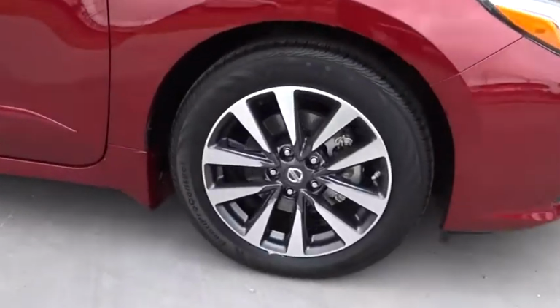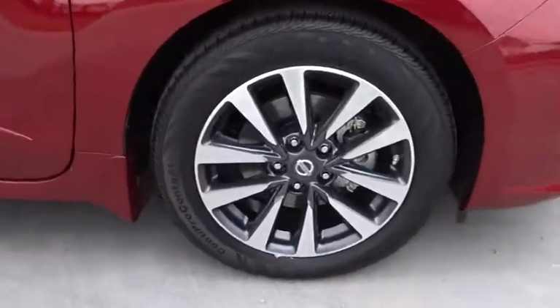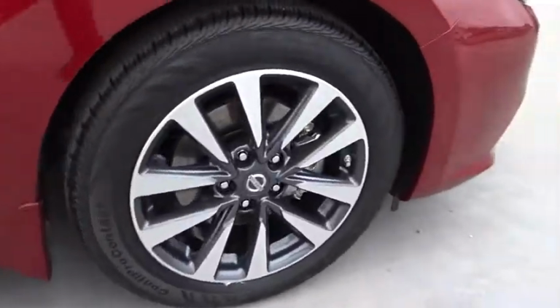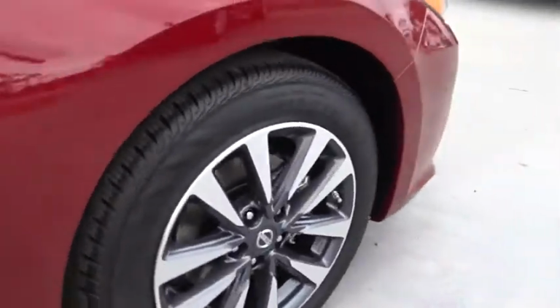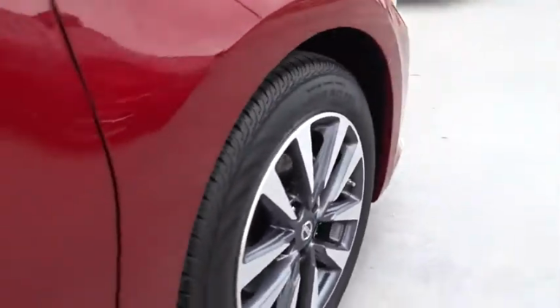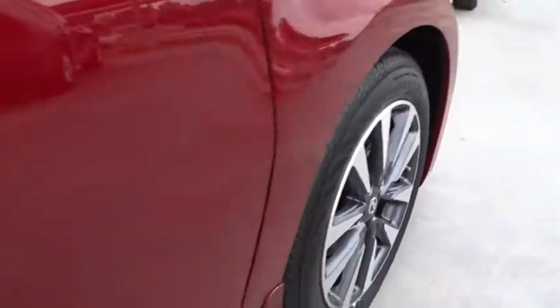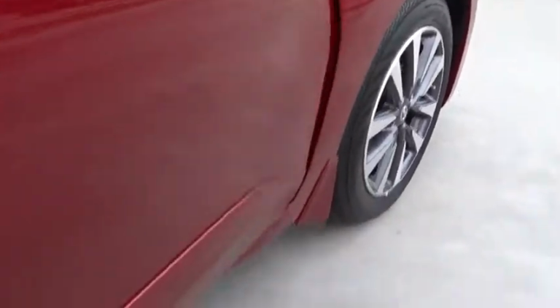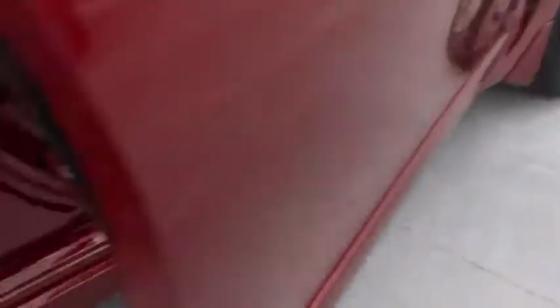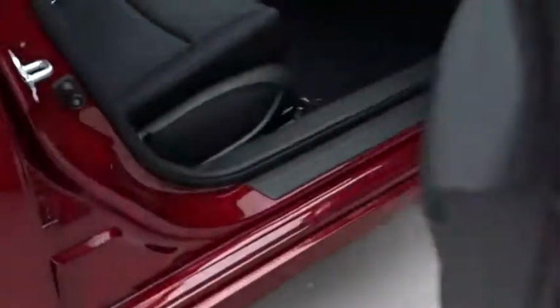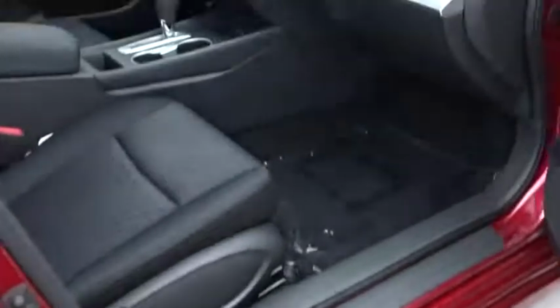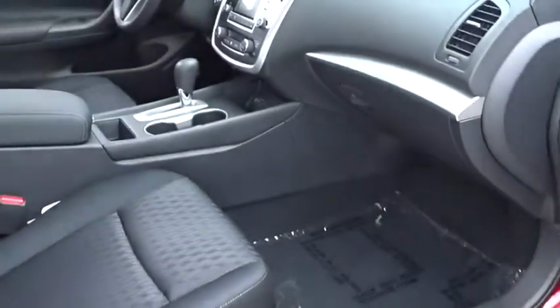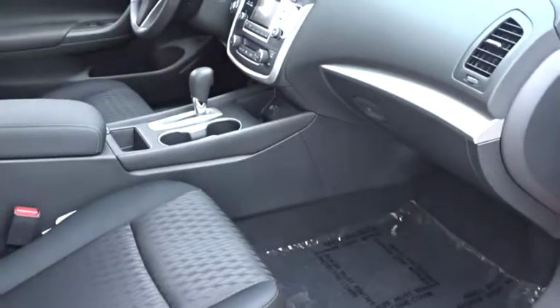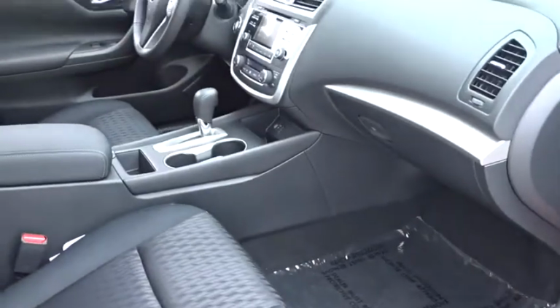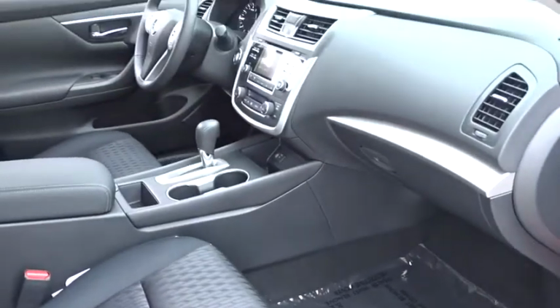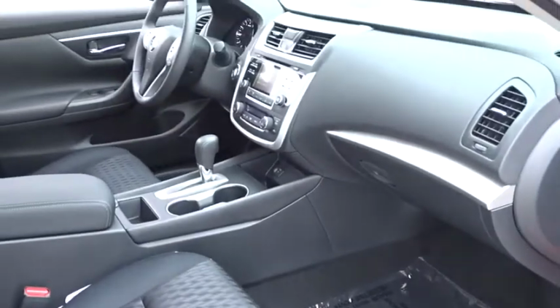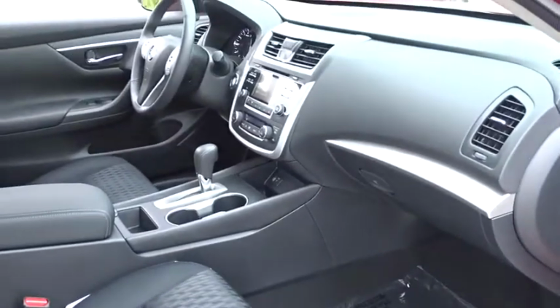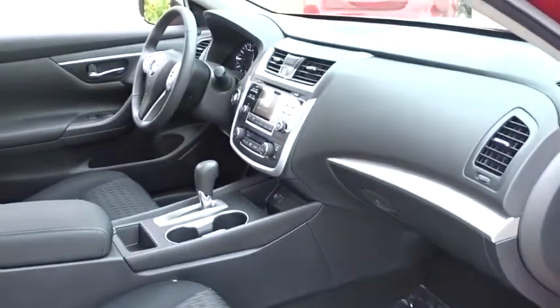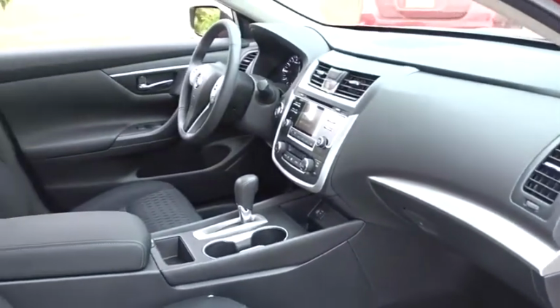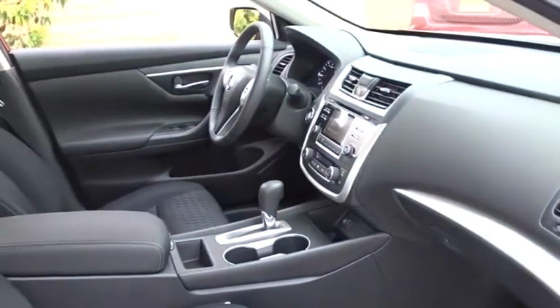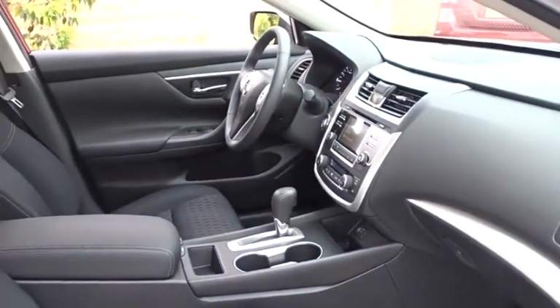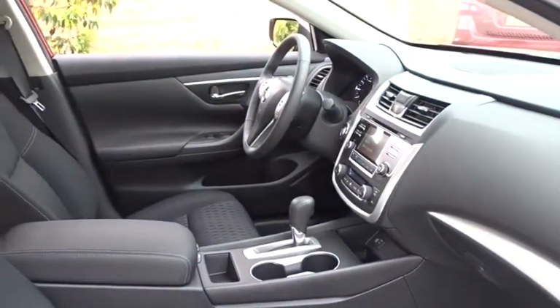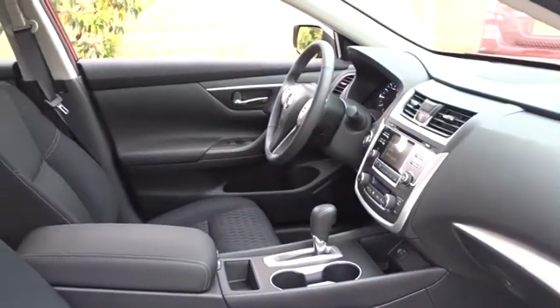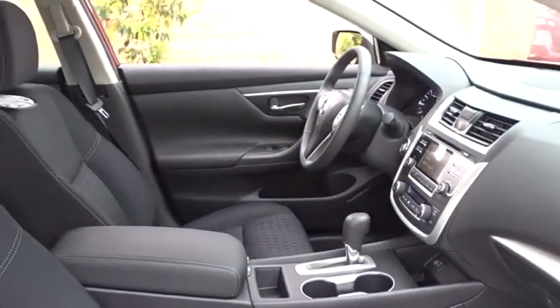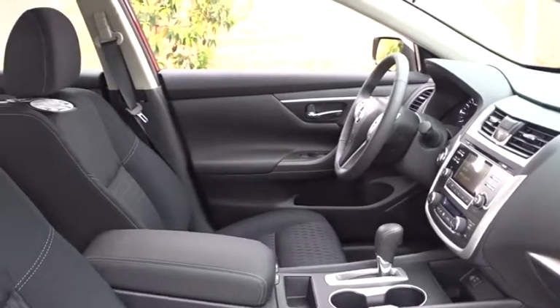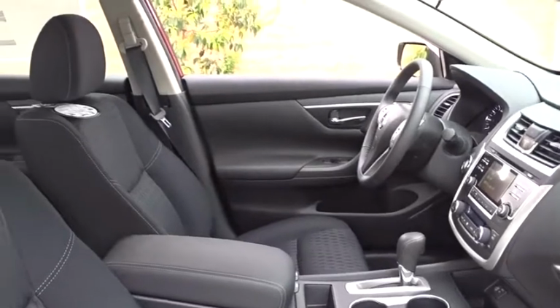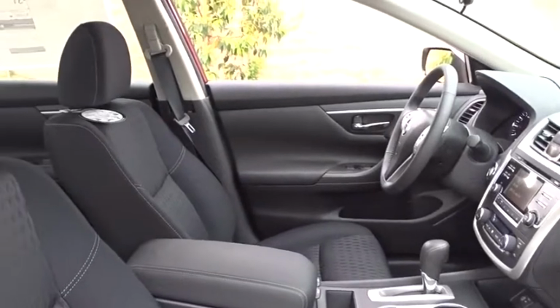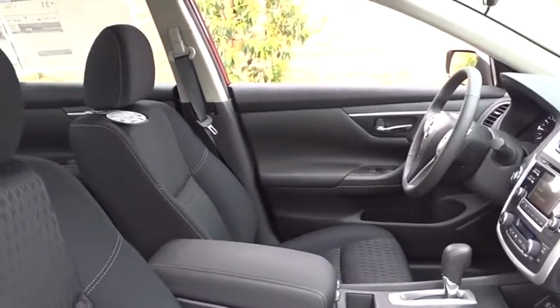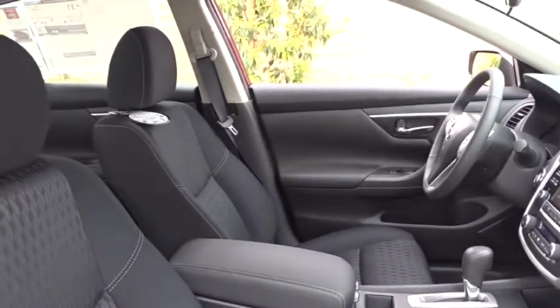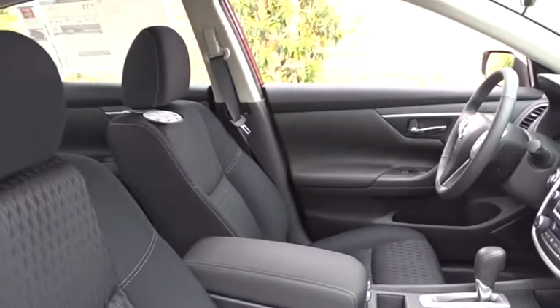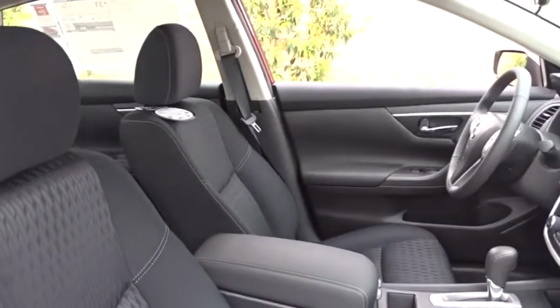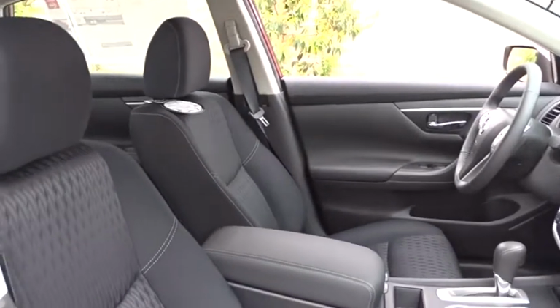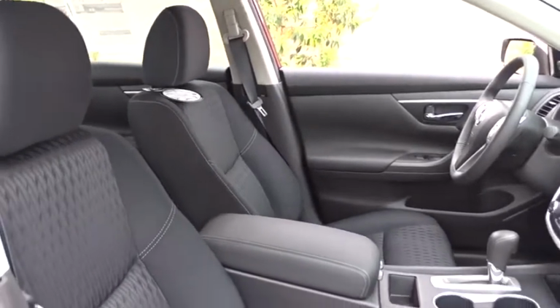Keyless entry, steering wheel audio controls, traction control, remote engine start, anti-lock braking system, stability control, backup camera, leather wrapped steering wheel, Bluetooth, power steering.